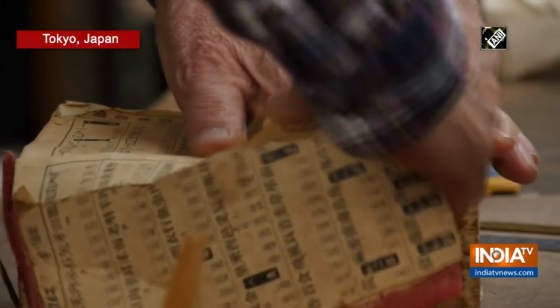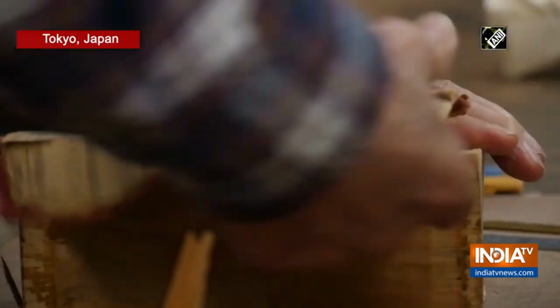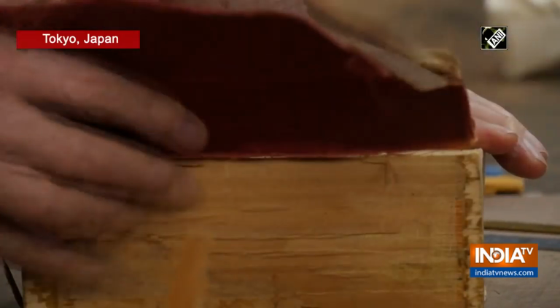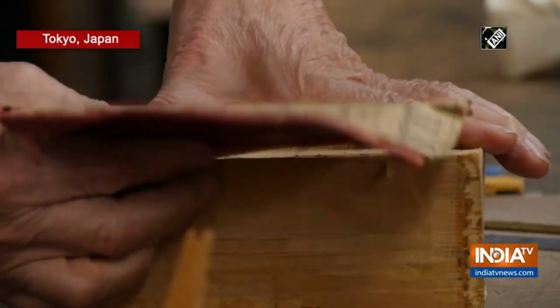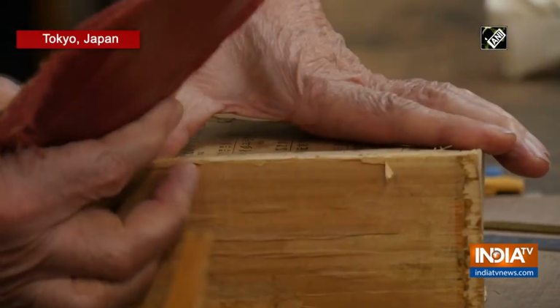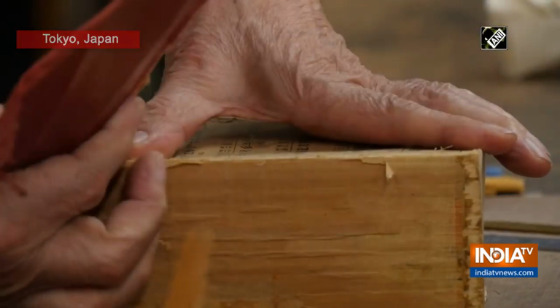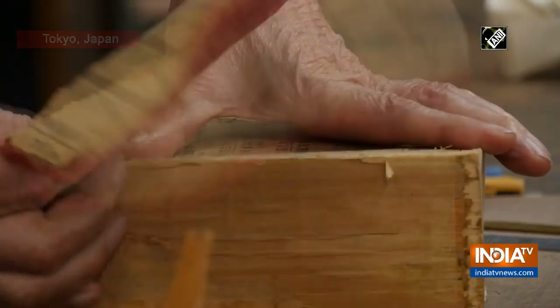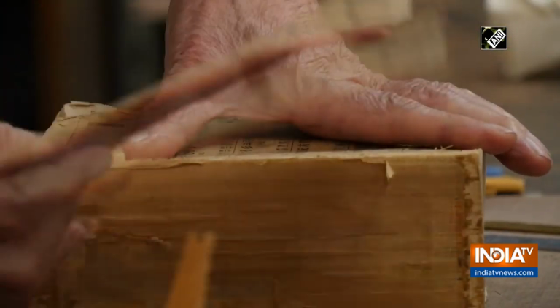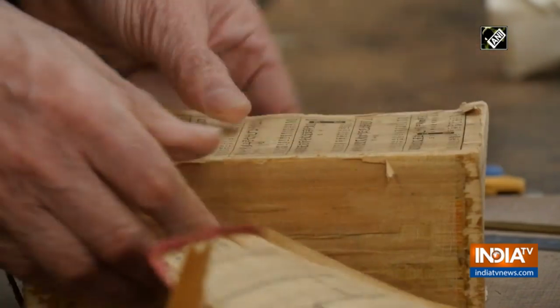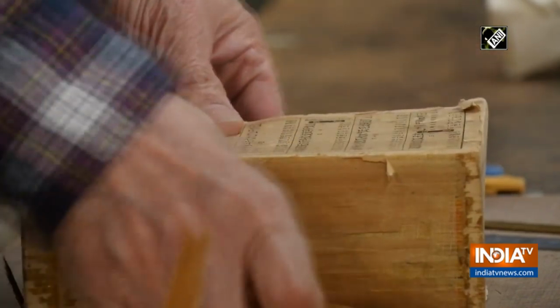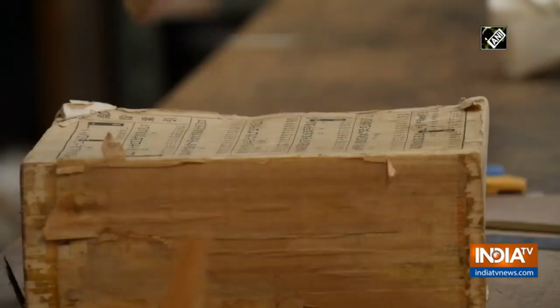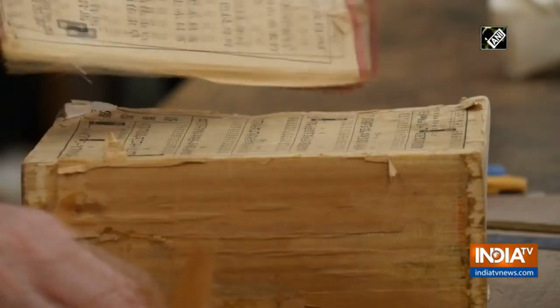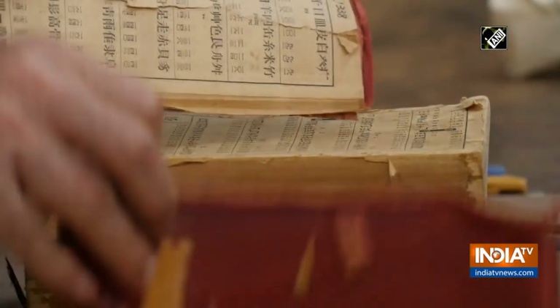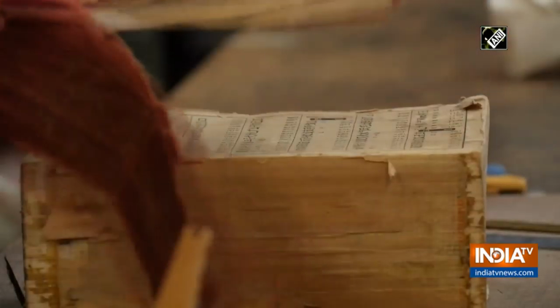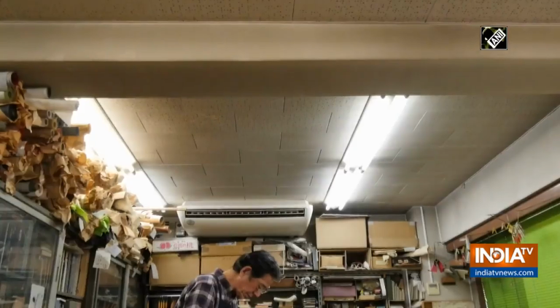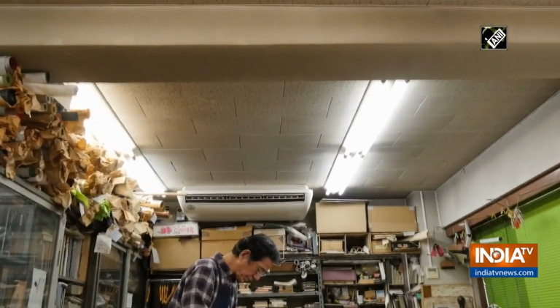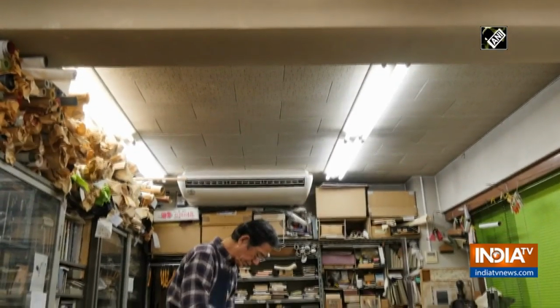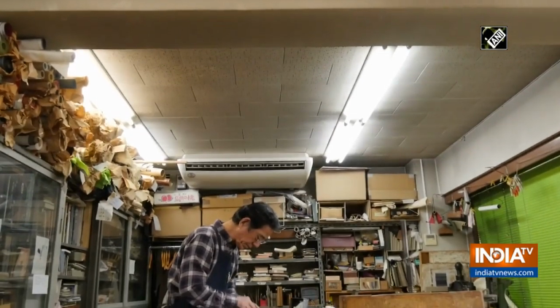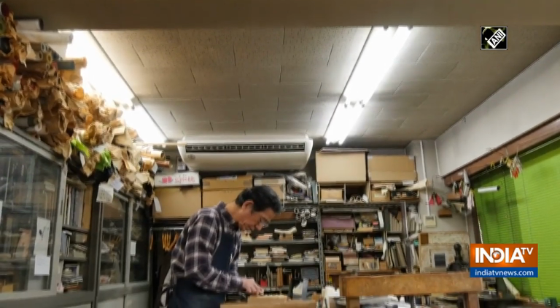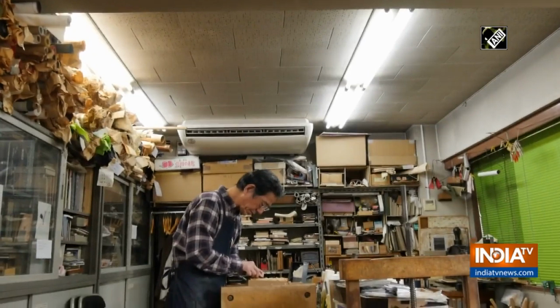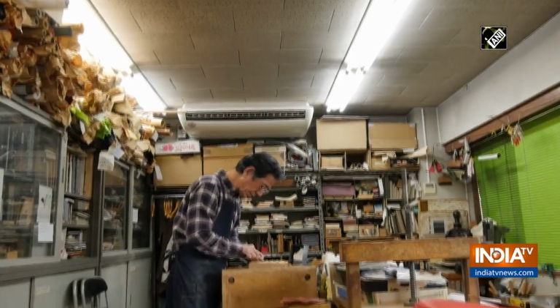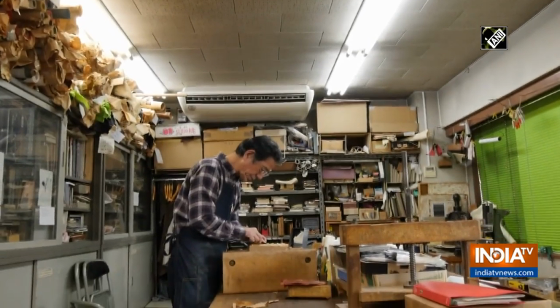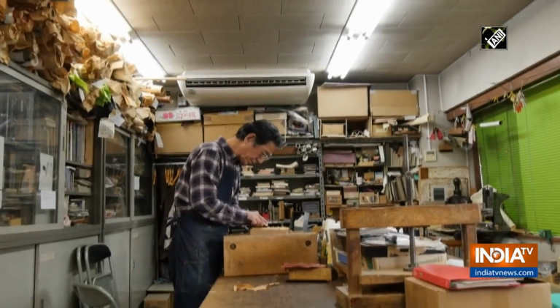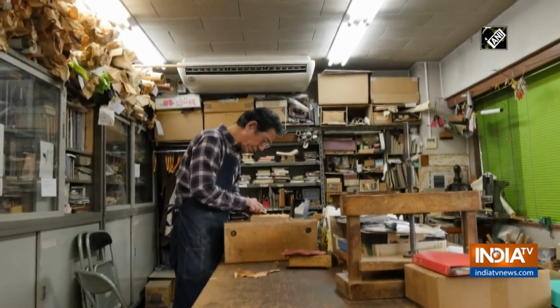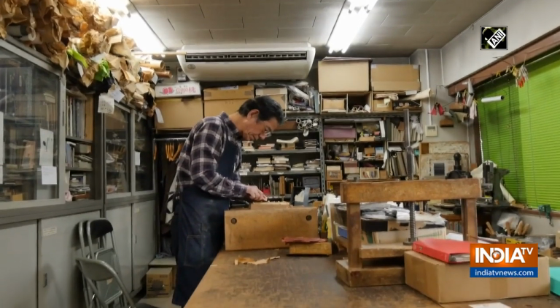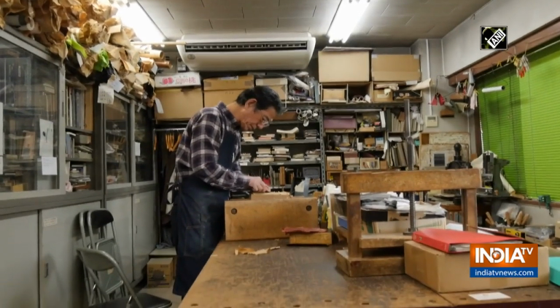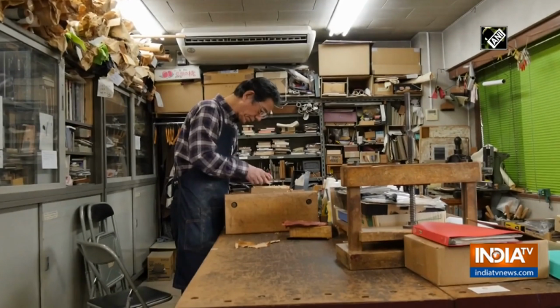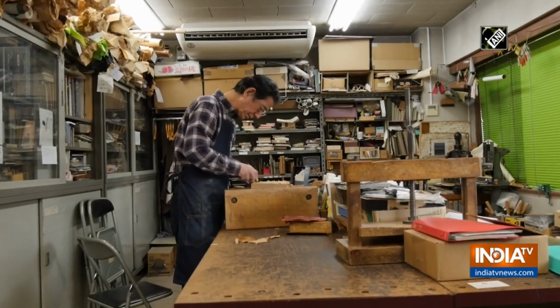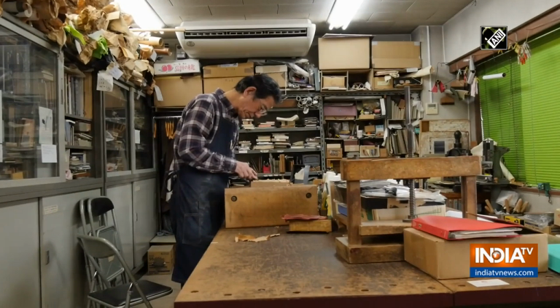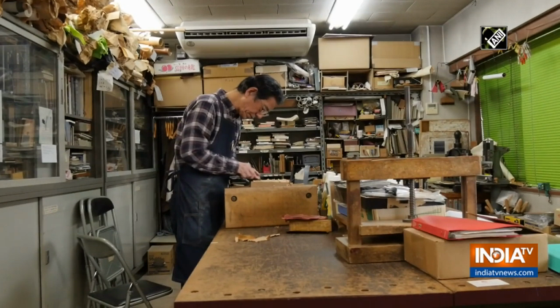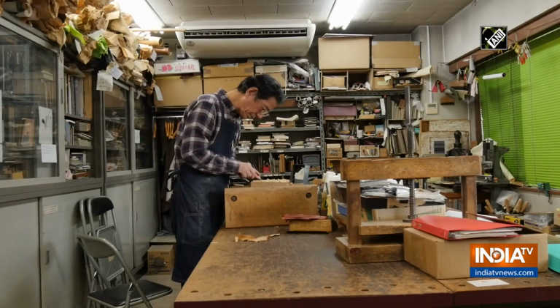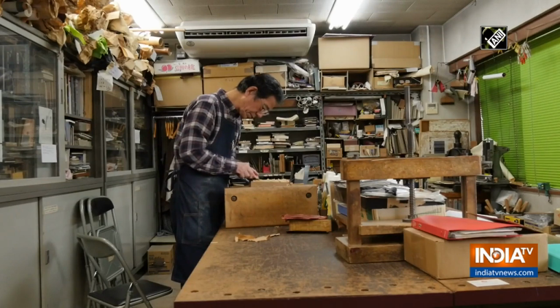This damaged book that looks like it could be thrown away is going to get a second life. Nabu Okano has been working for over 30 years in a rare profession of repairing worn-out books.